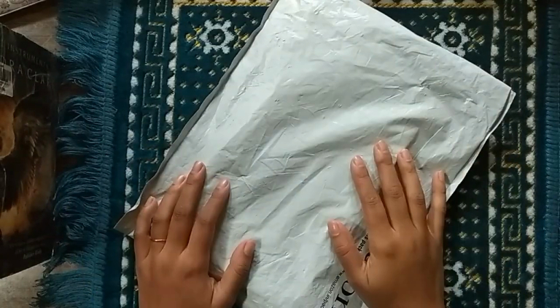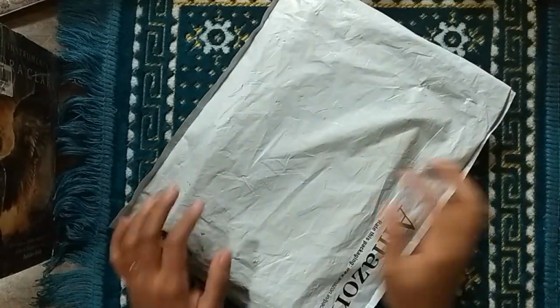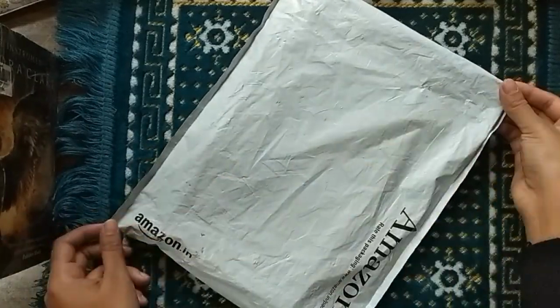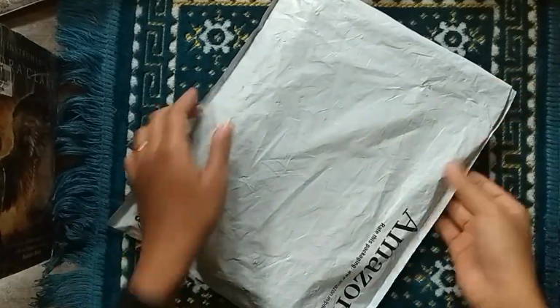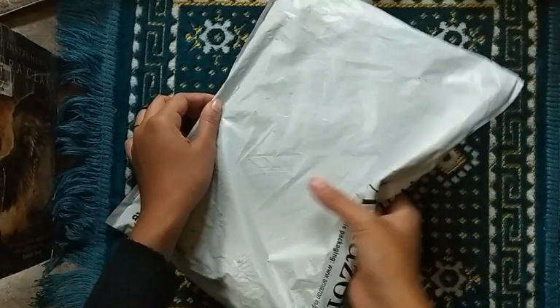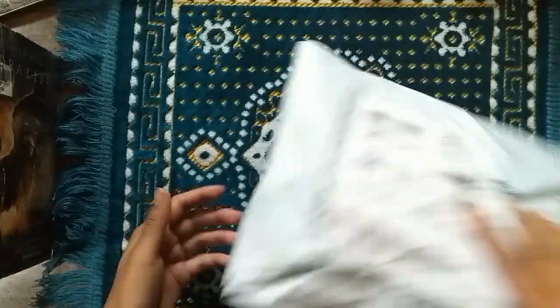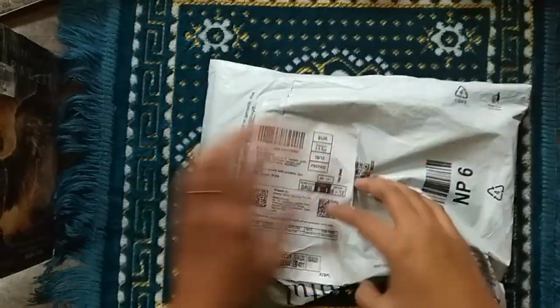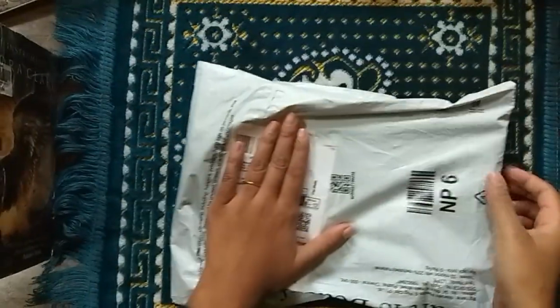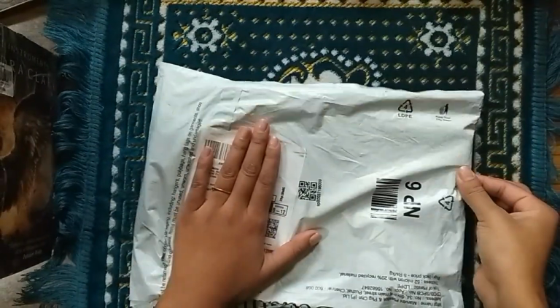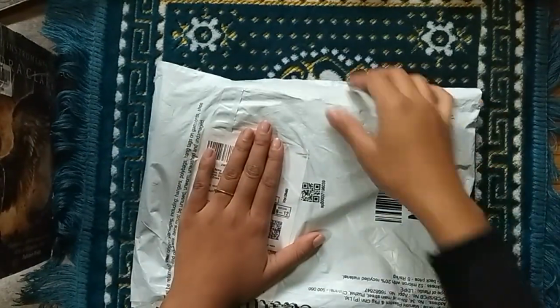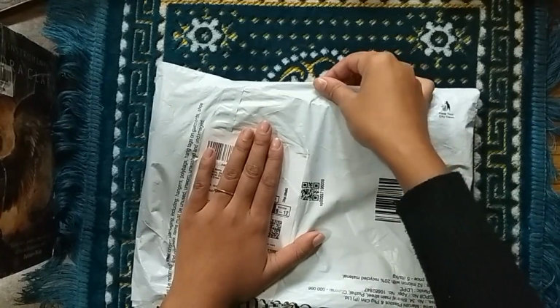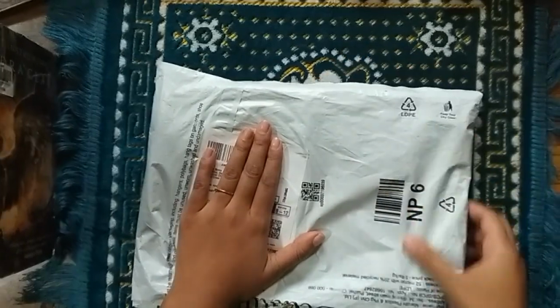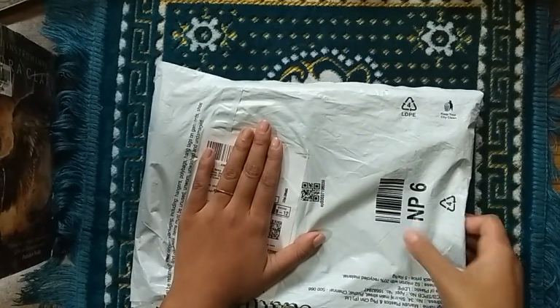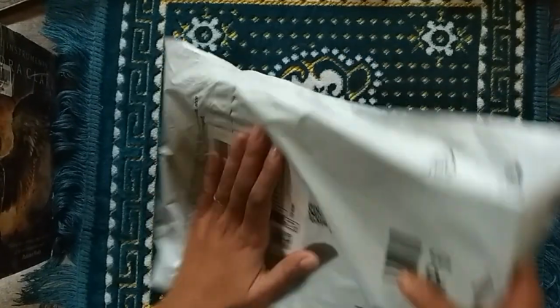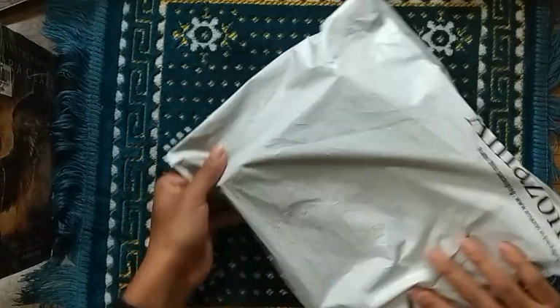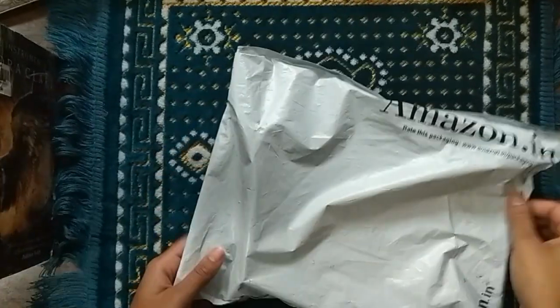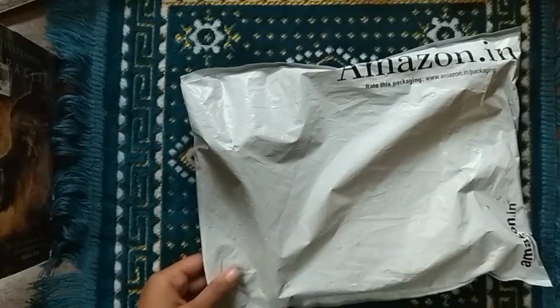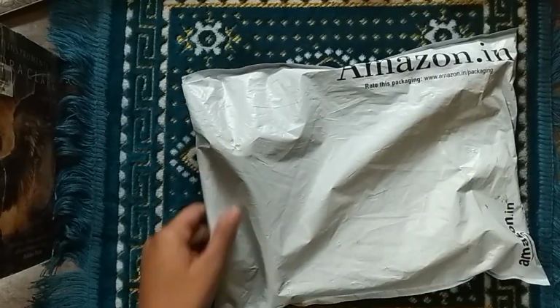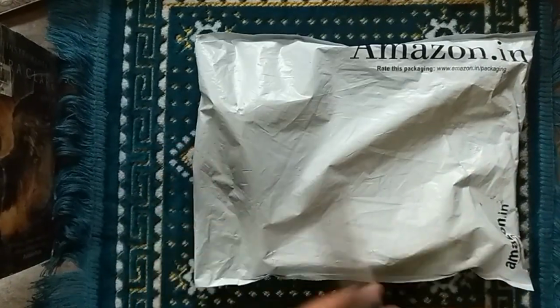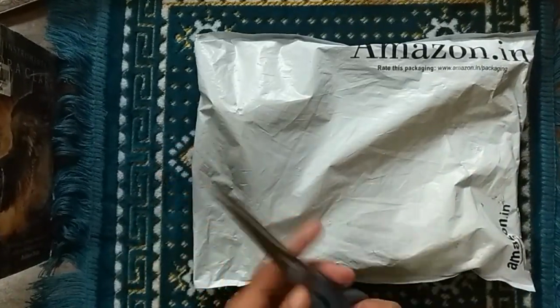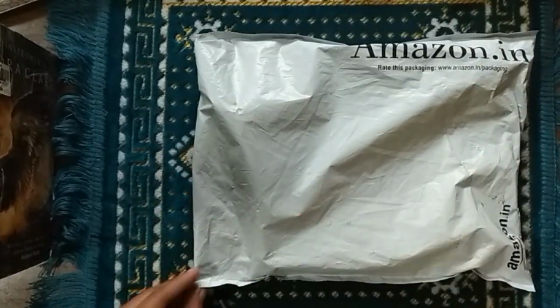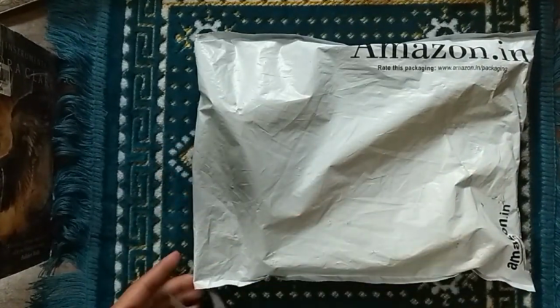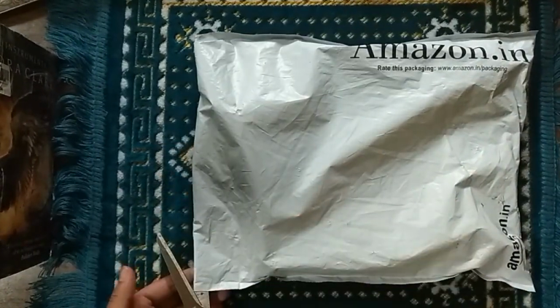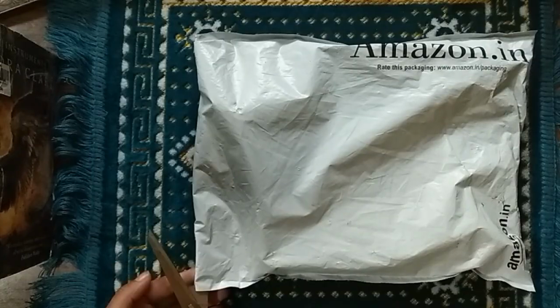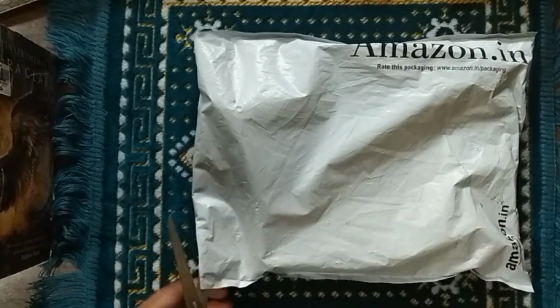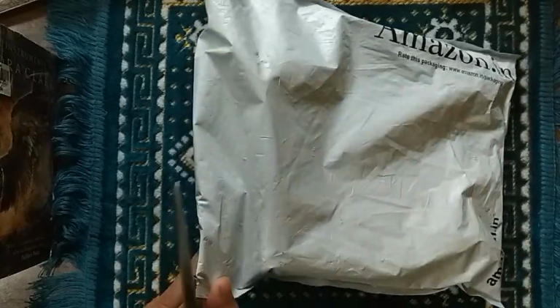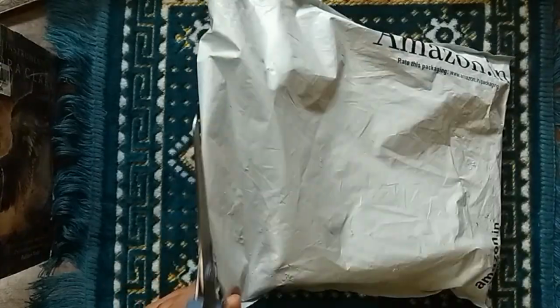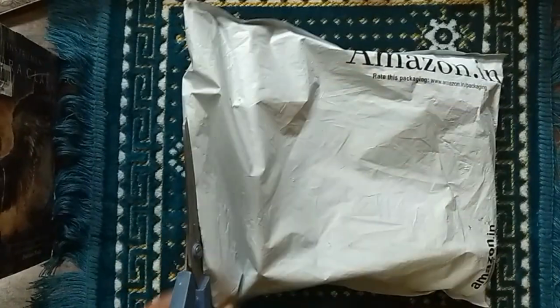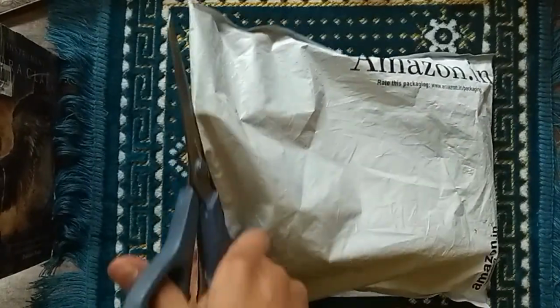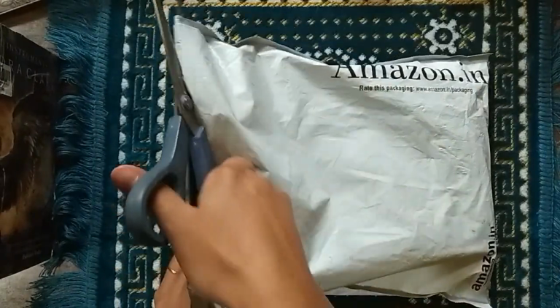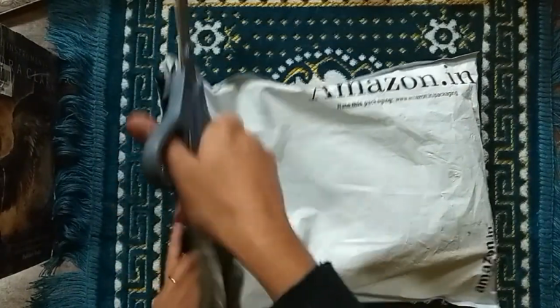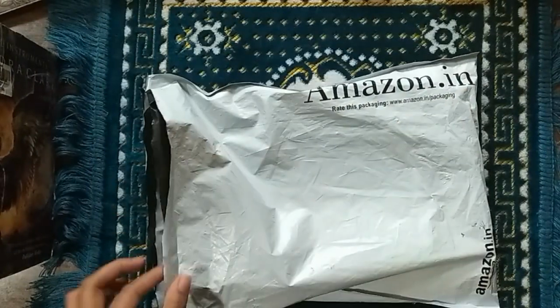Hey guys, welcome back to my channel and welcome if you're new. I'm Nika, and in today's video I am going to take you along as I set up my new journal for 2020.